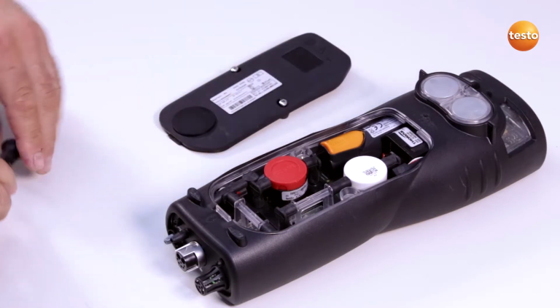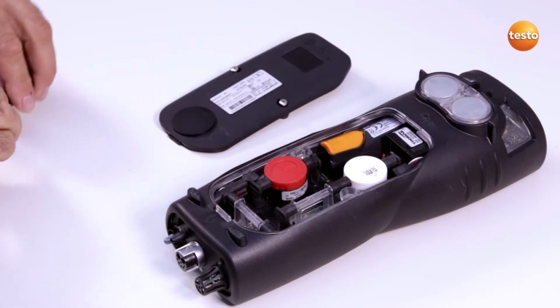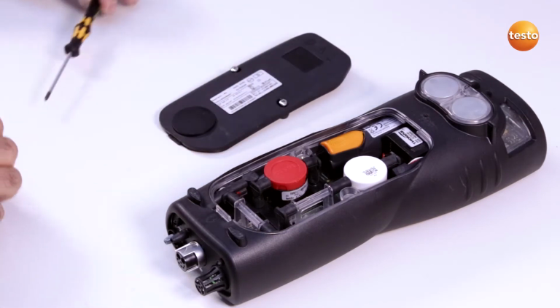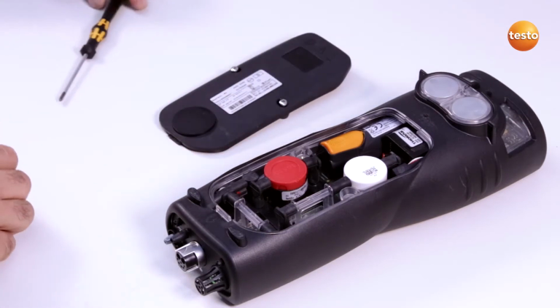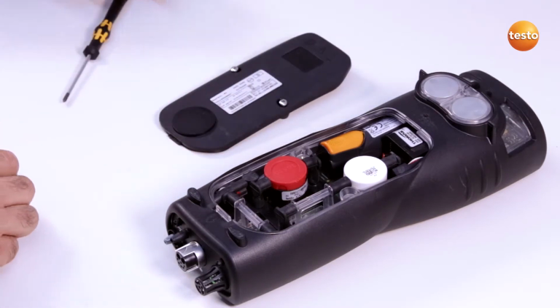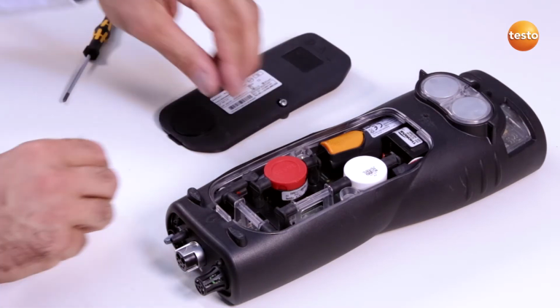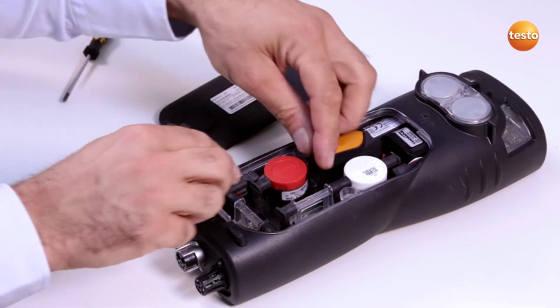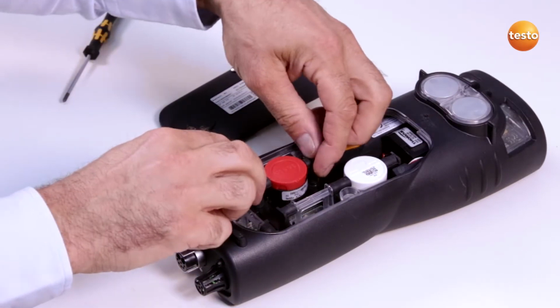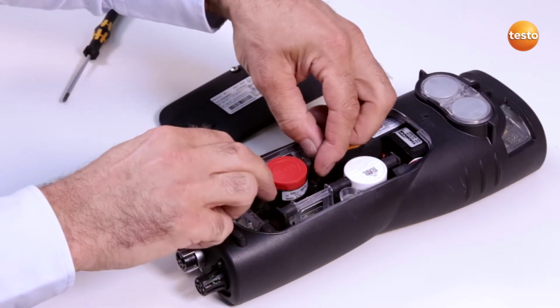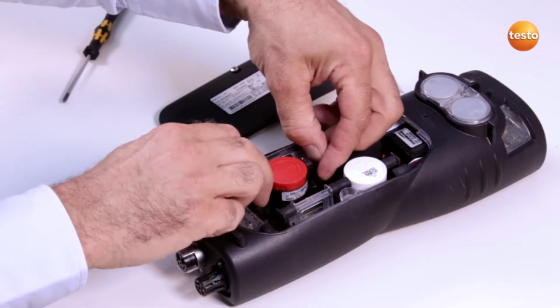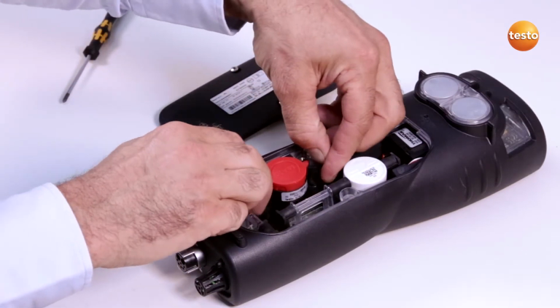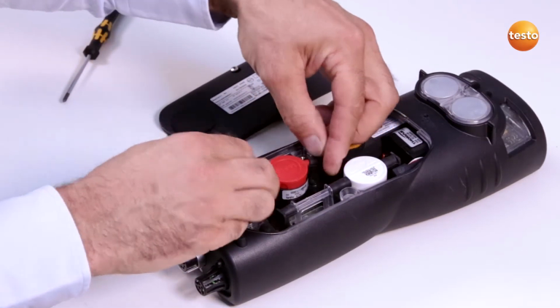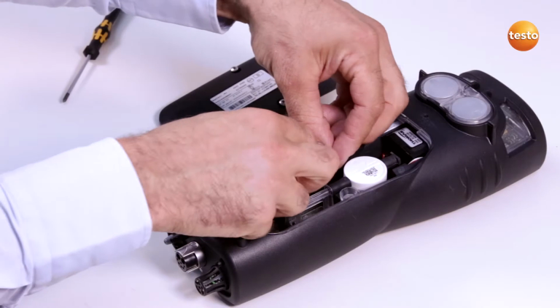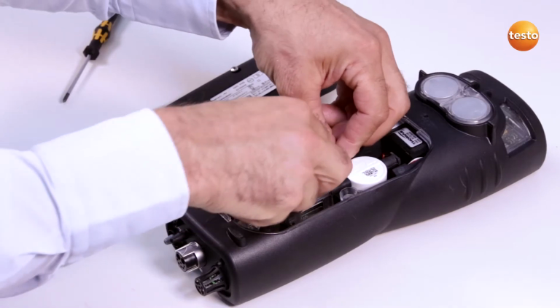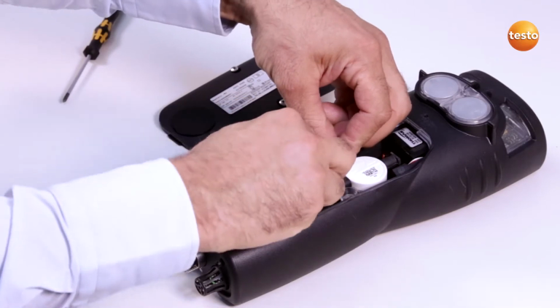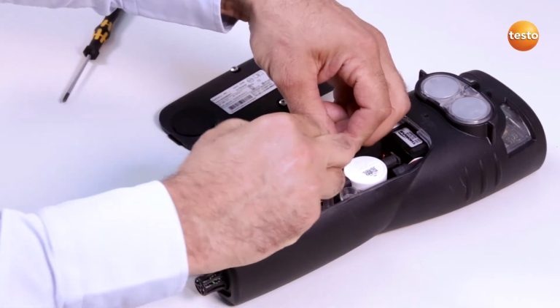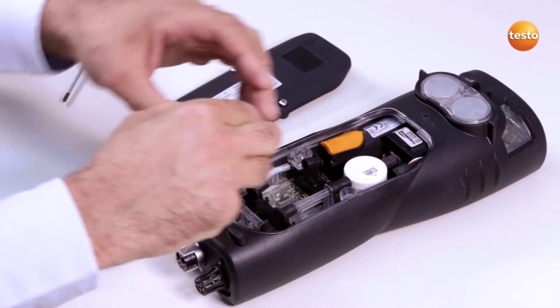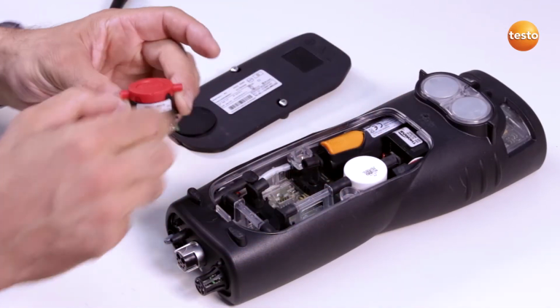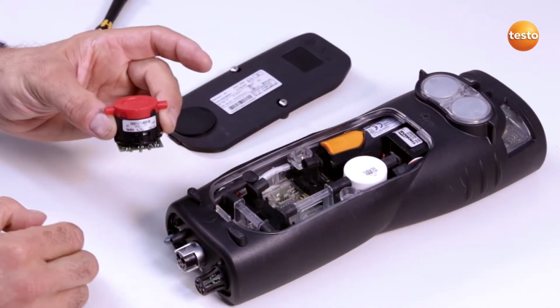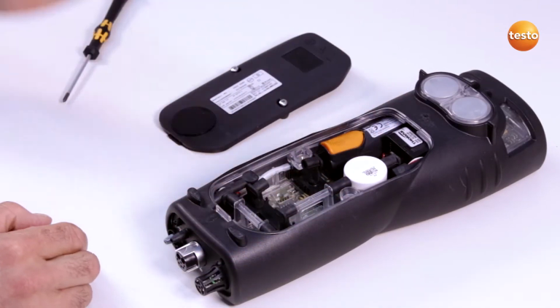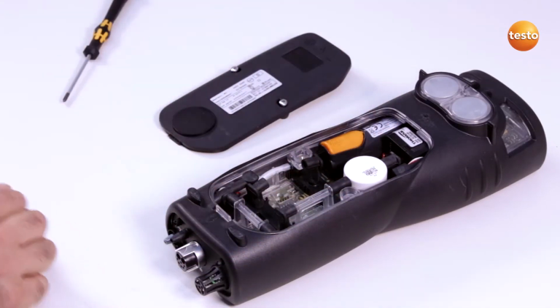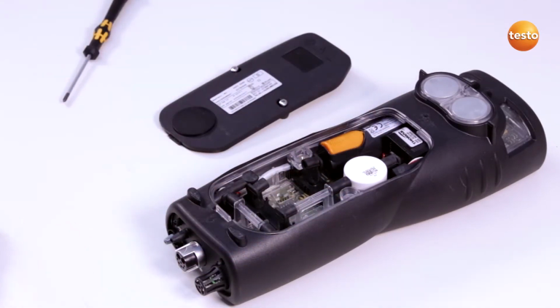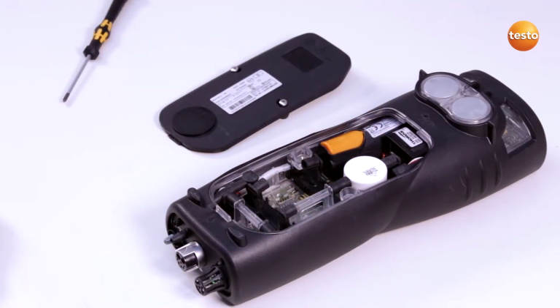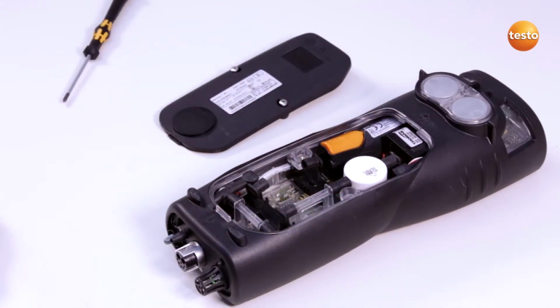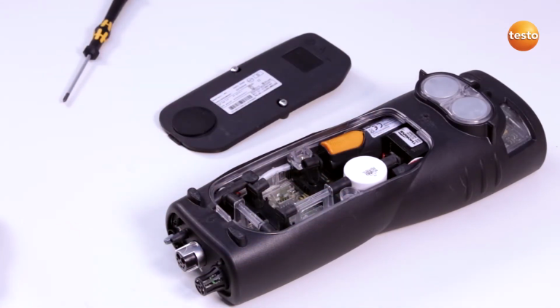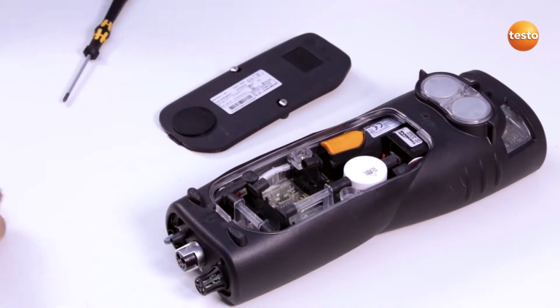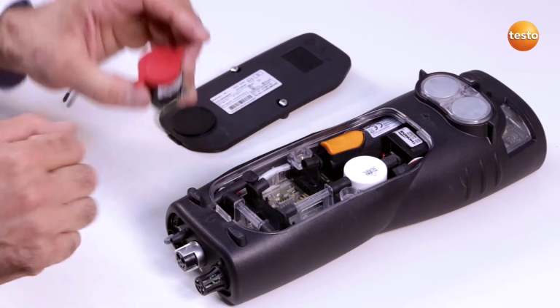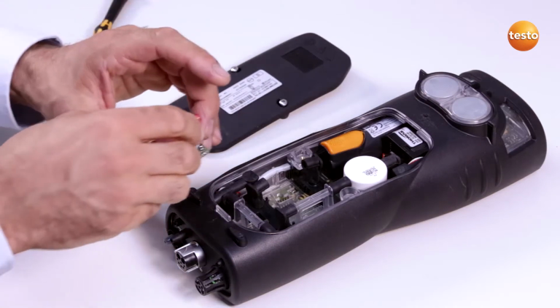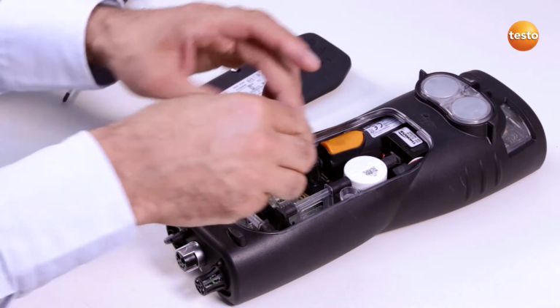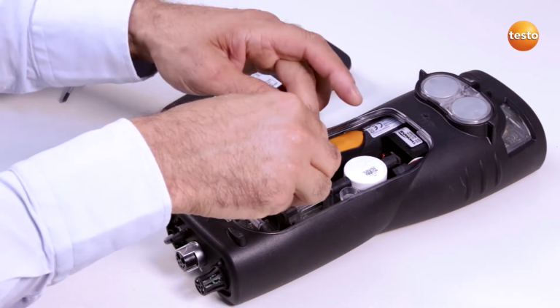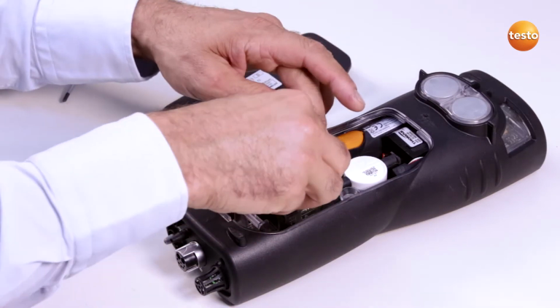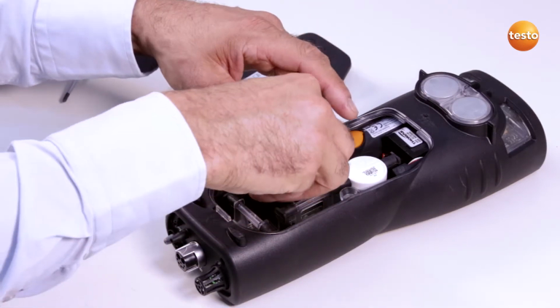I pull out both hose connections on the left and right of the sensor and remove it. Then I insert the new sensor into the slot and connect the sensor to the hose connections.